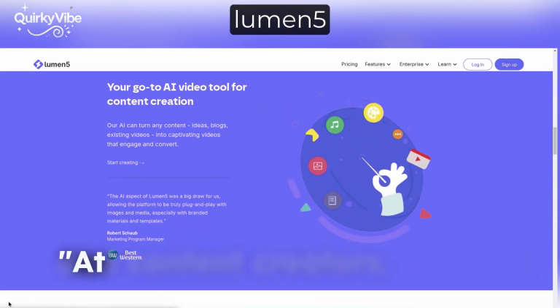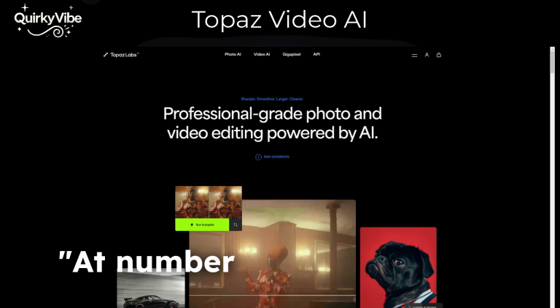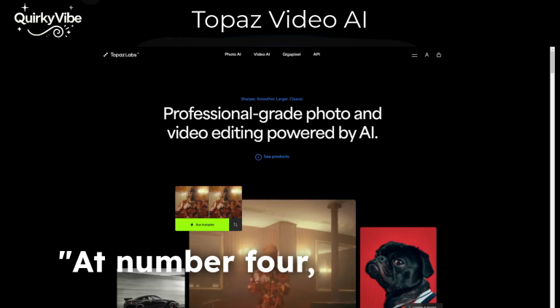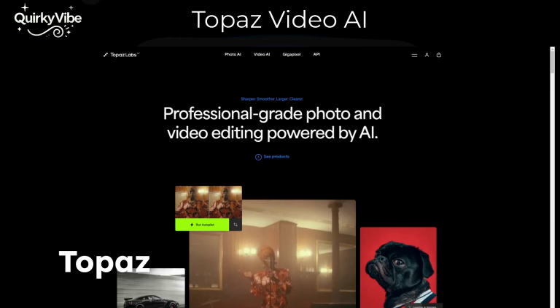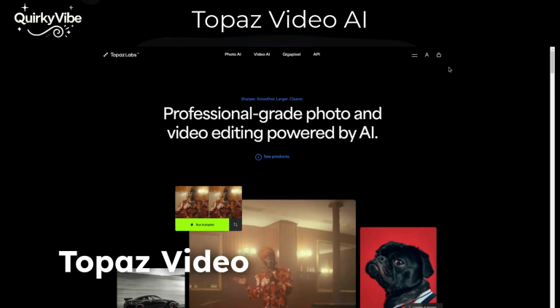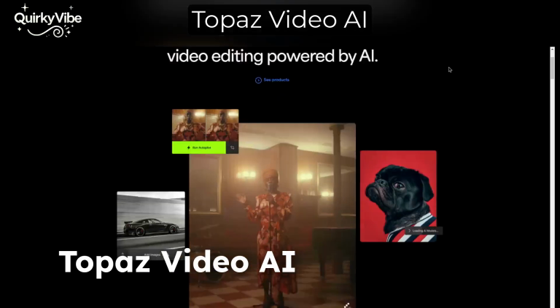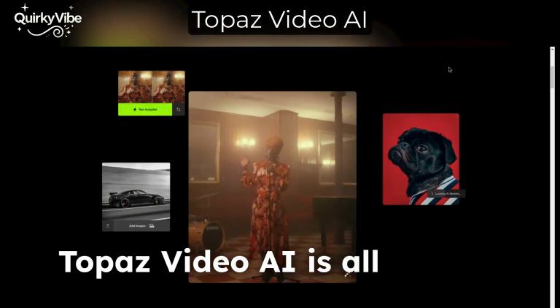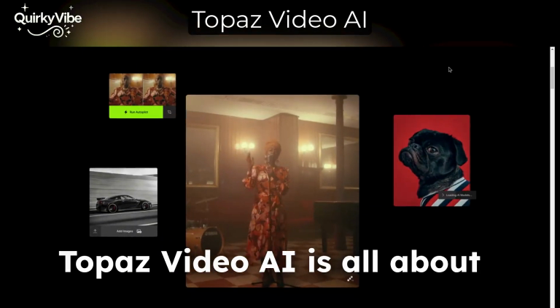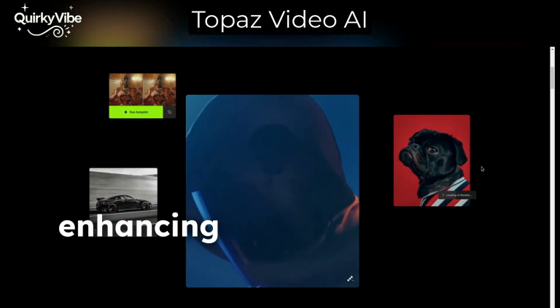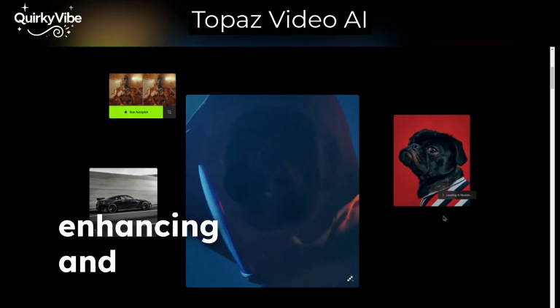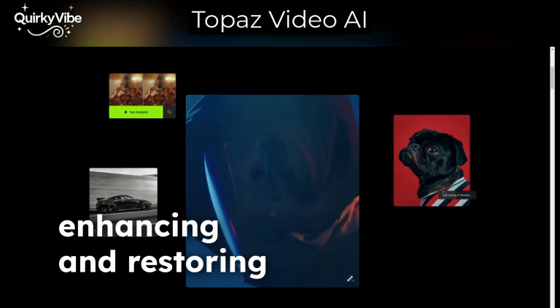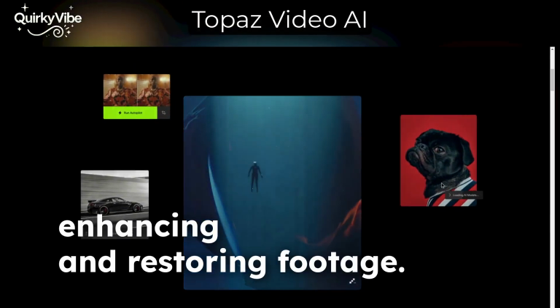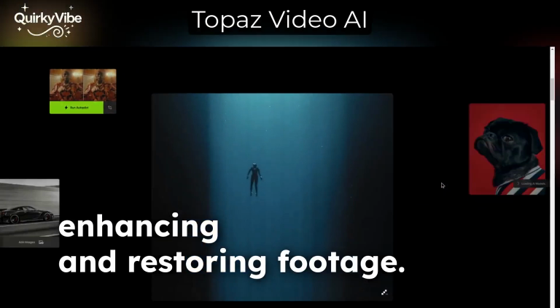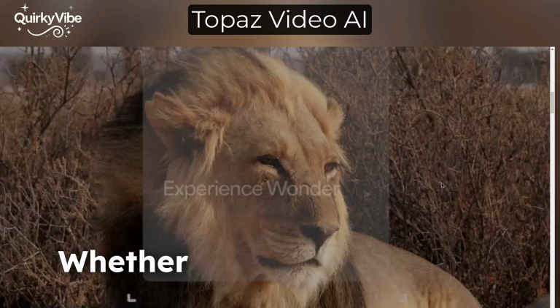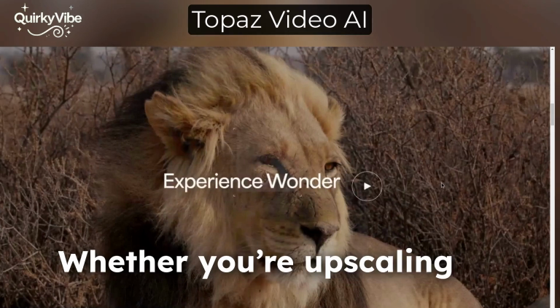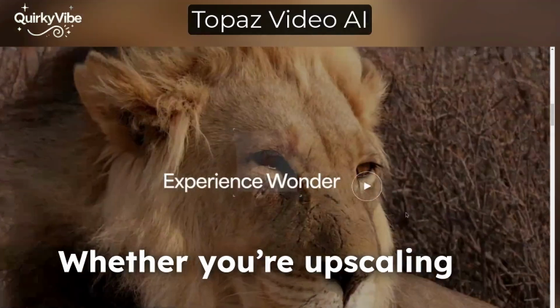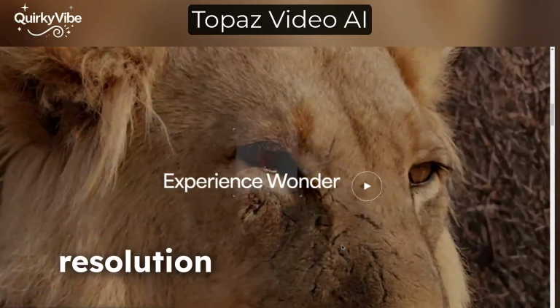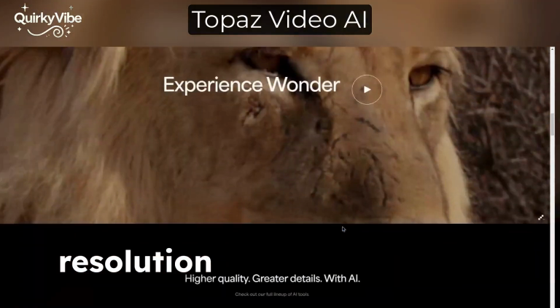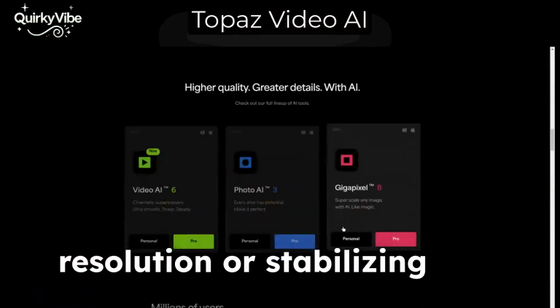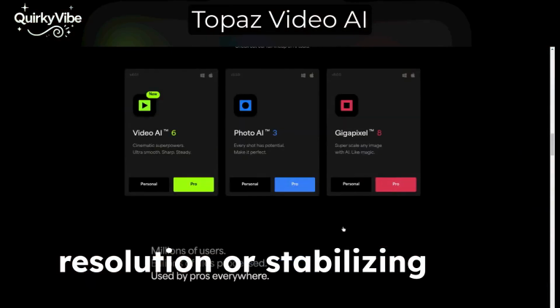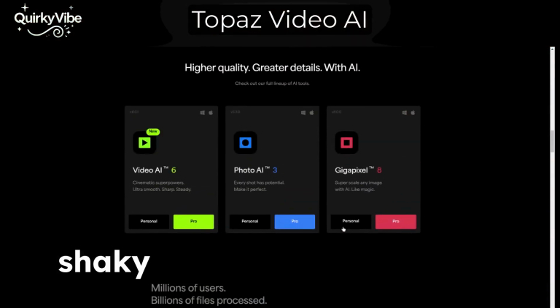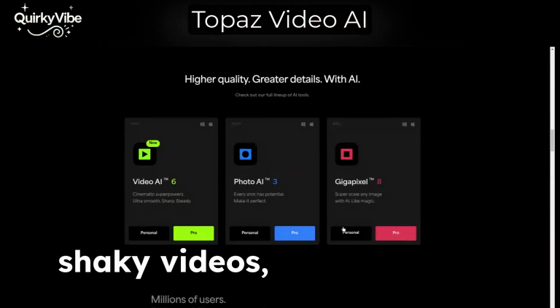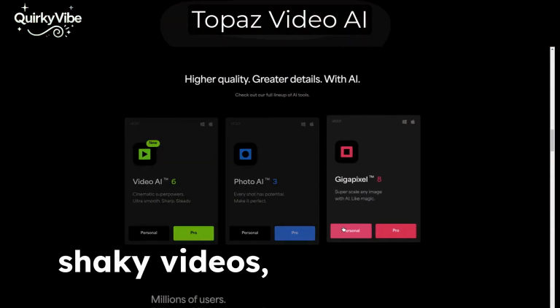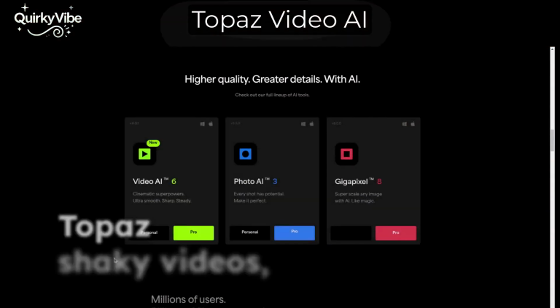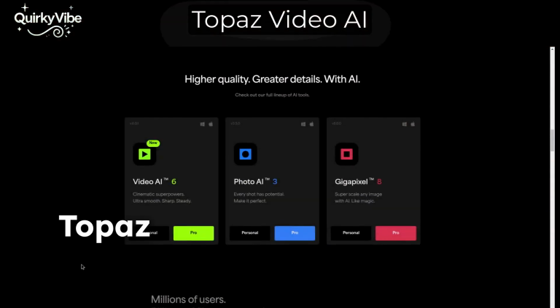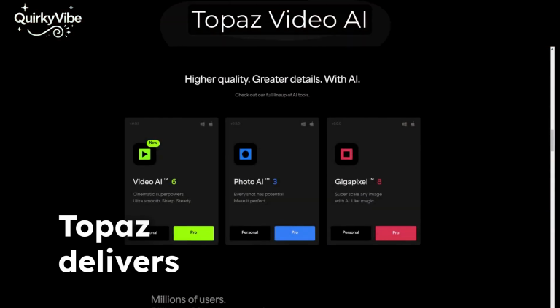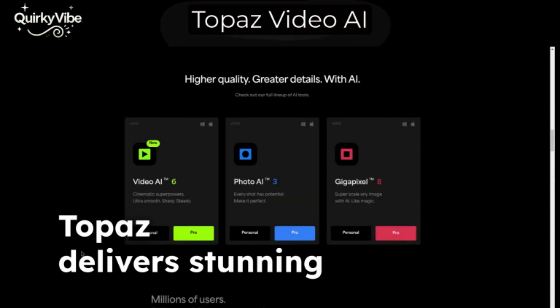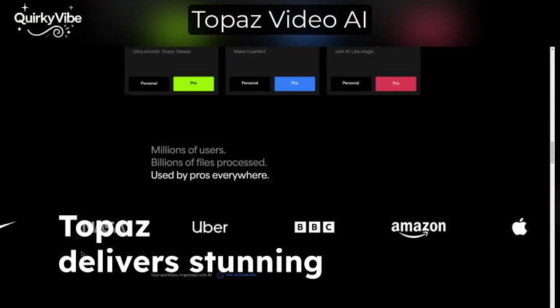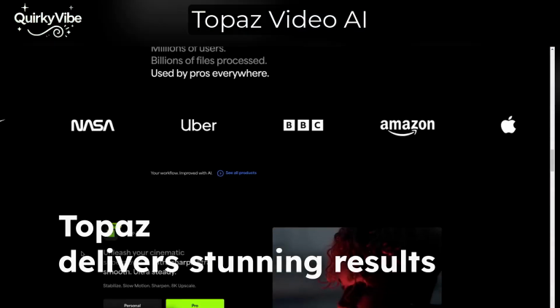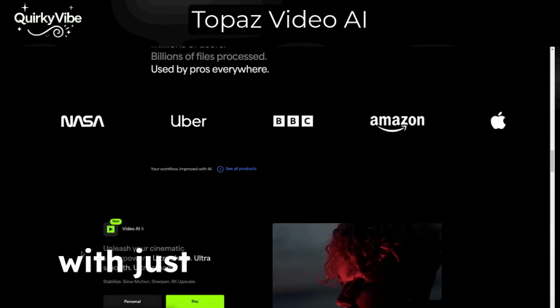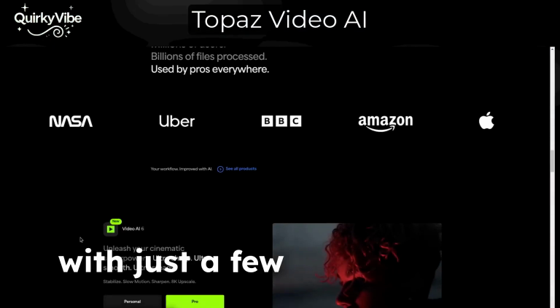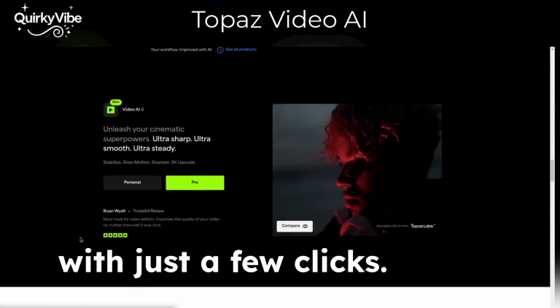At number 4, Topaz Video AI is all about enhancing and restoring footage. Whether you're upscaling resolution or stabilizing shaky videos, Topaz delivers stunning results with just a few clicks.